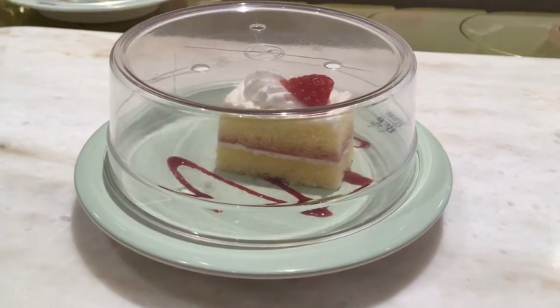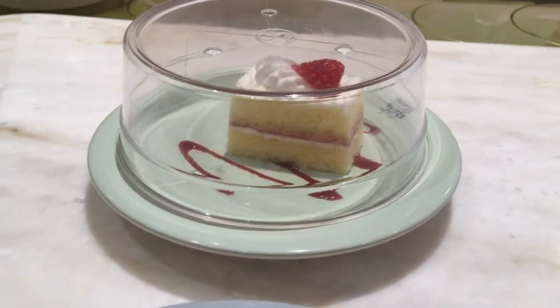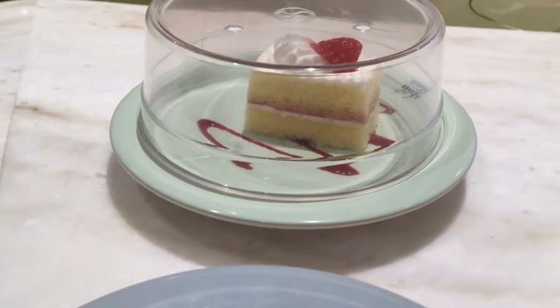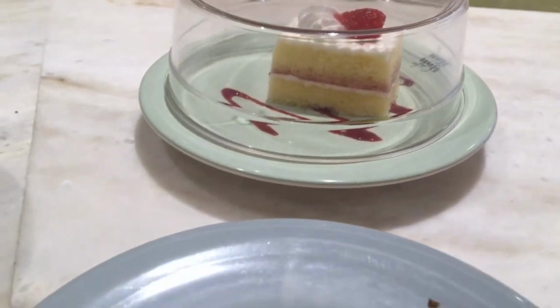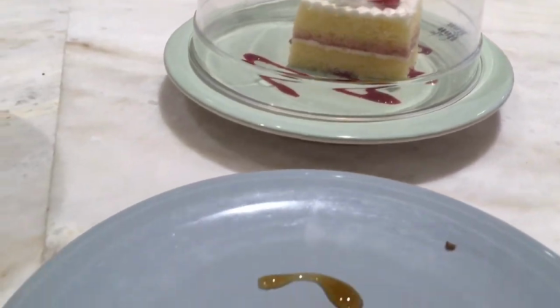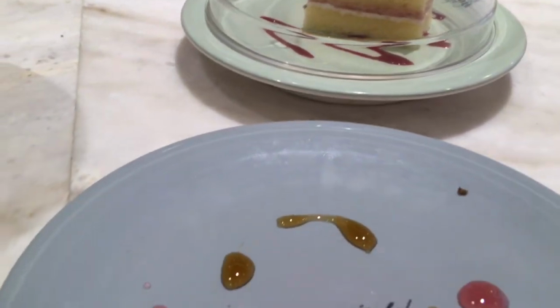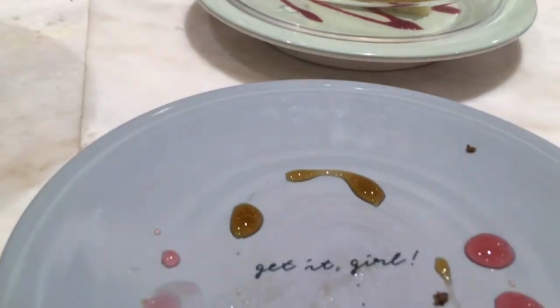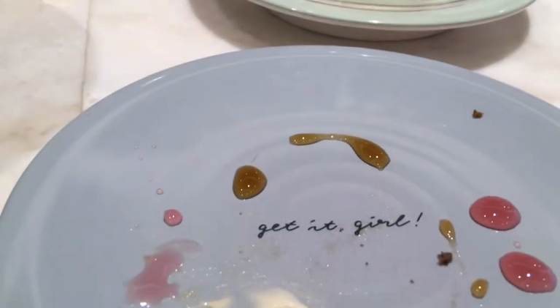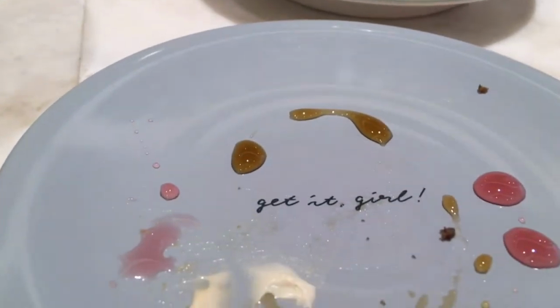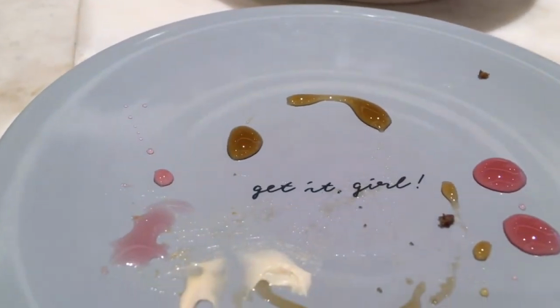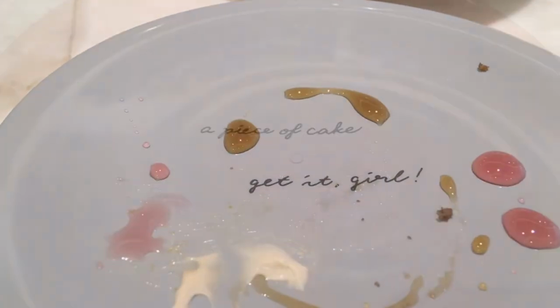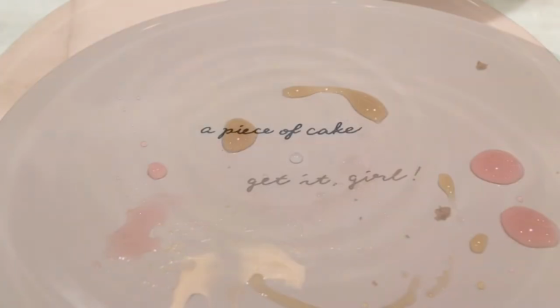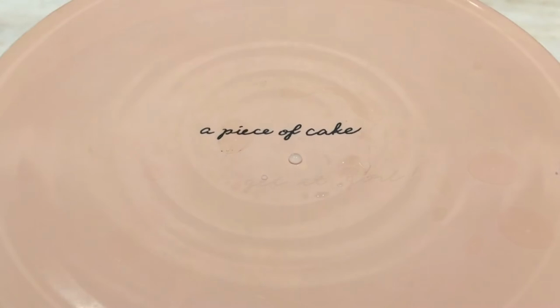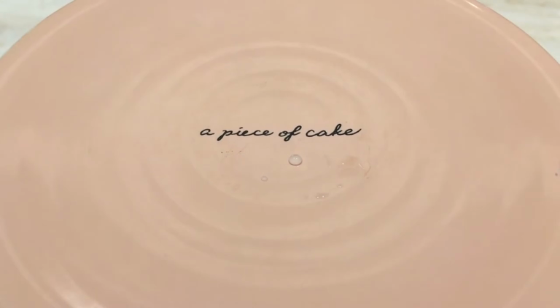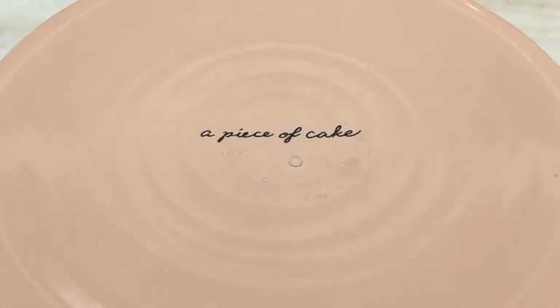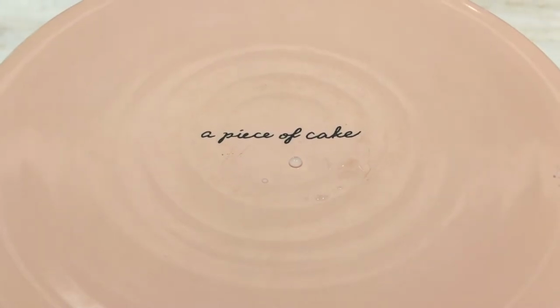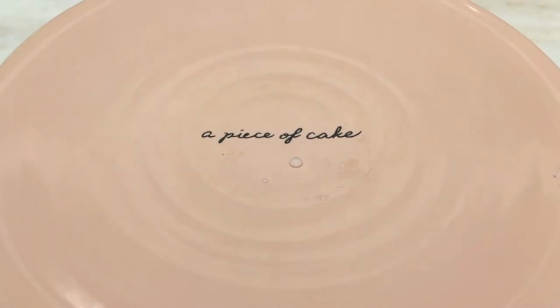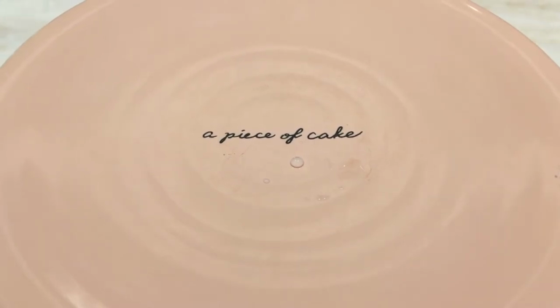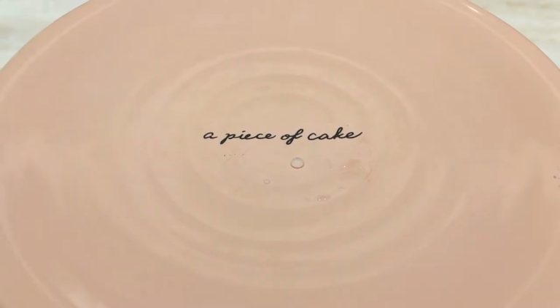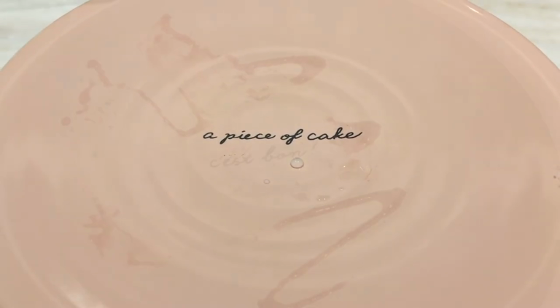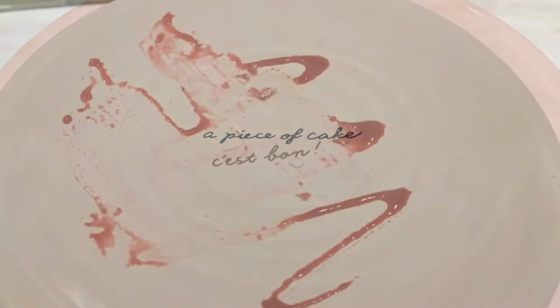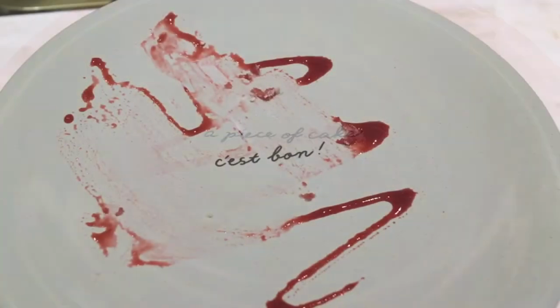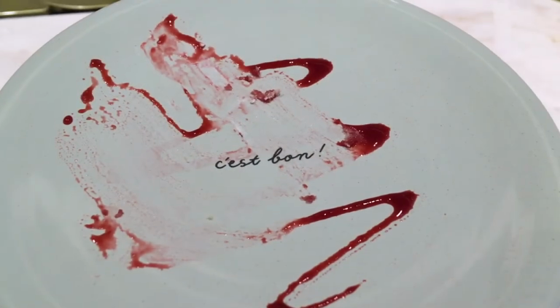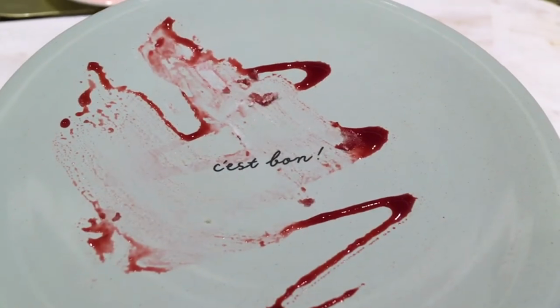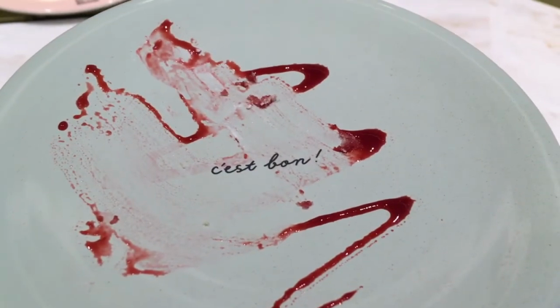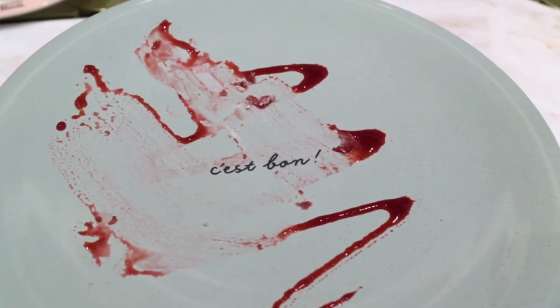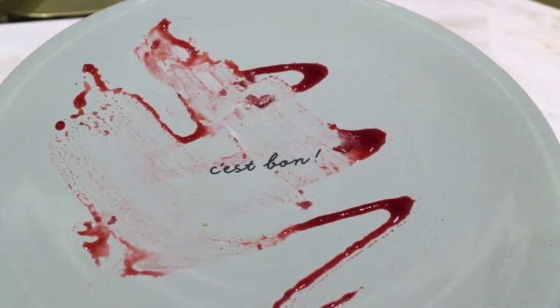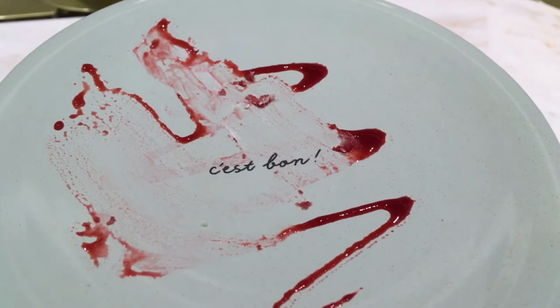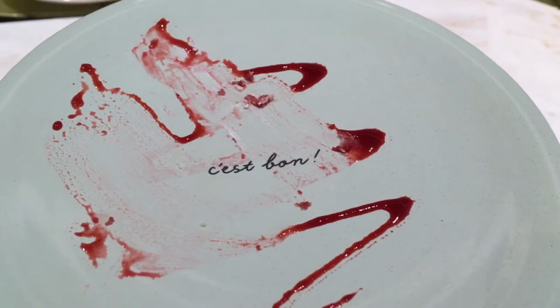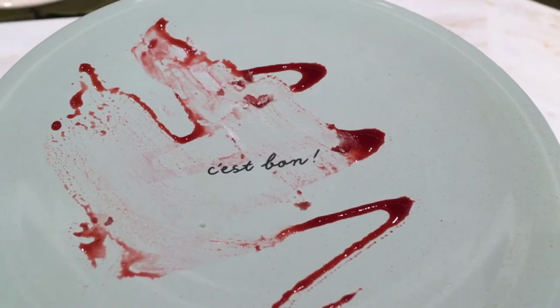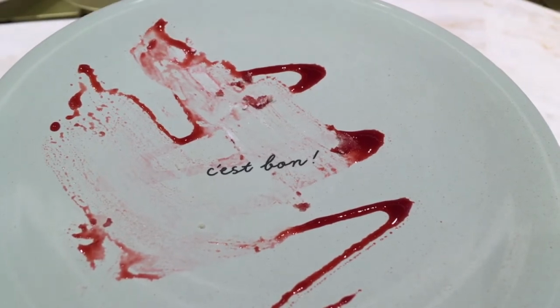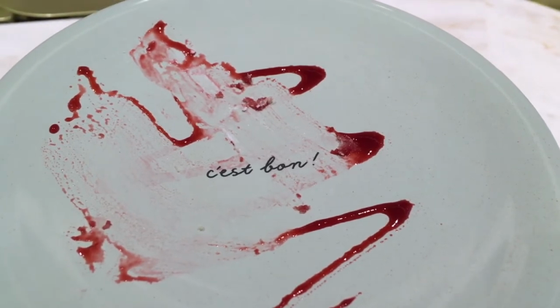Another fun feature of the cafe is that all the plates have a little message hidden under the cake or dessert, and it was really fun collecting the plates and reading all the different messages.